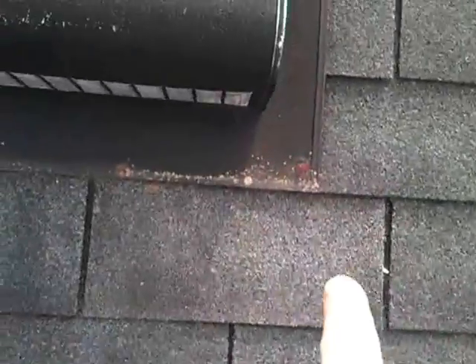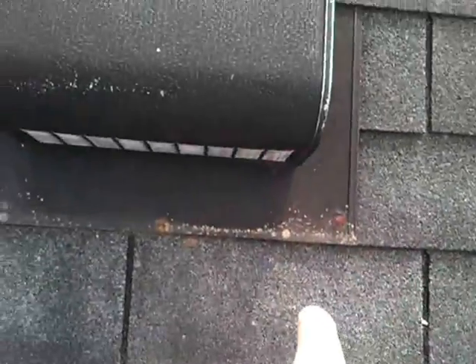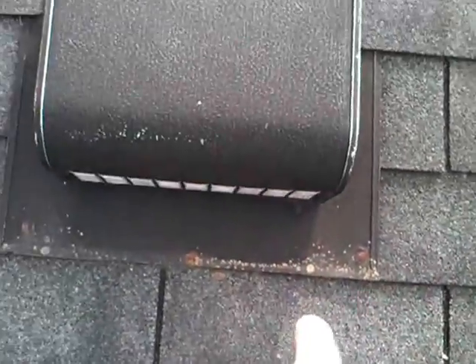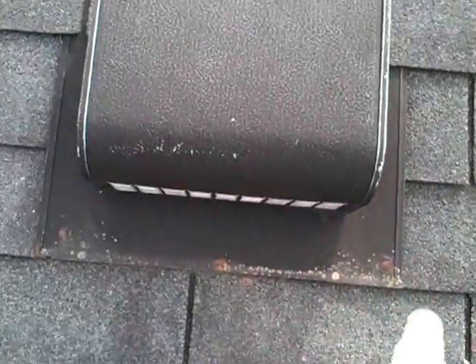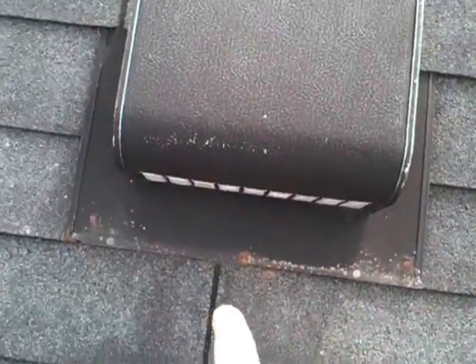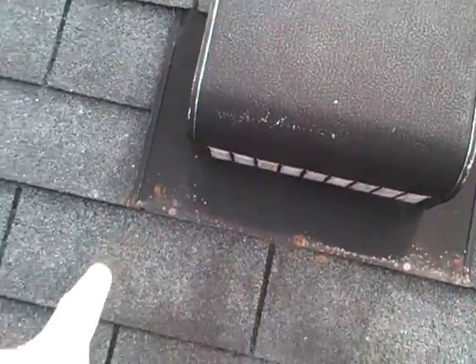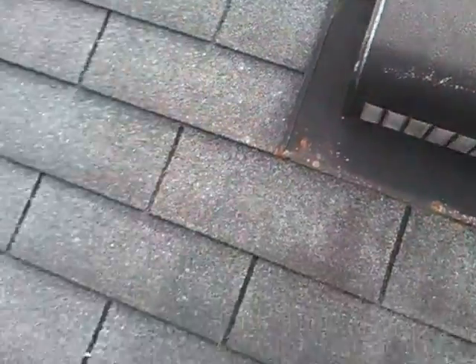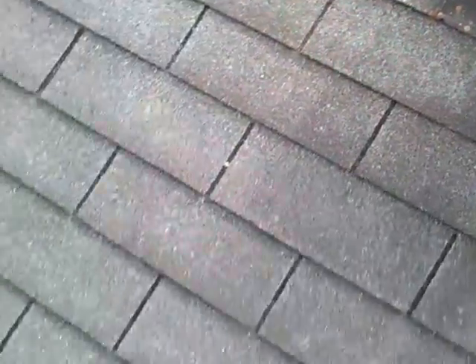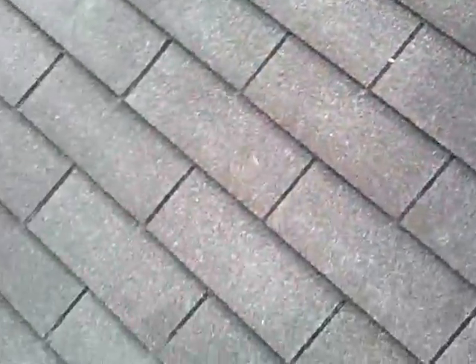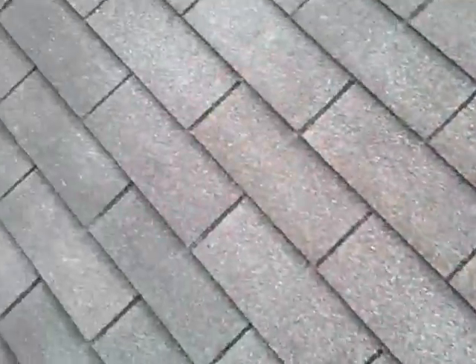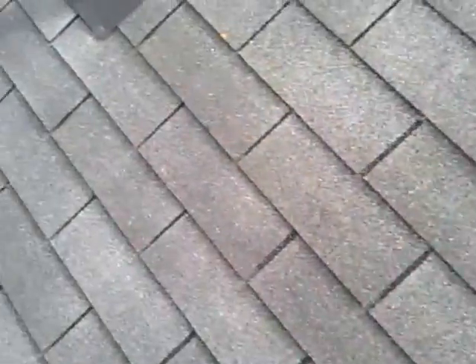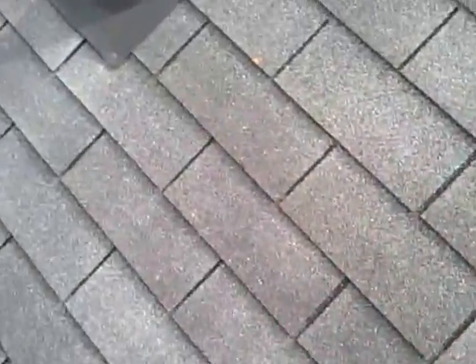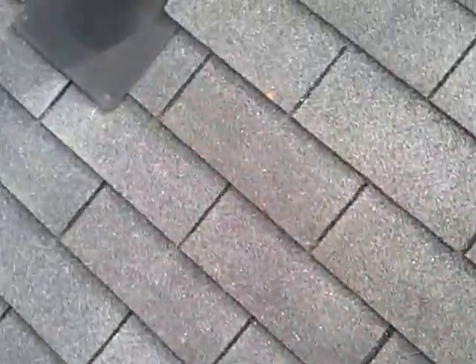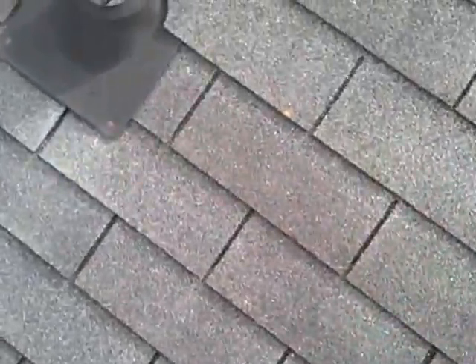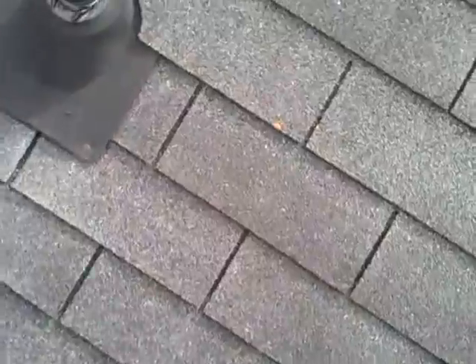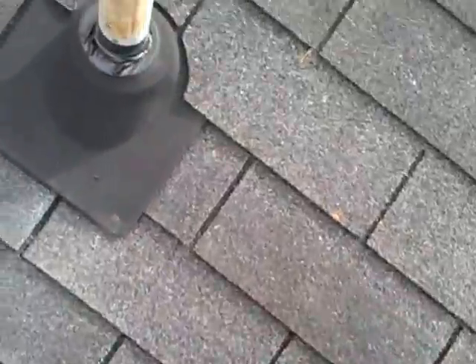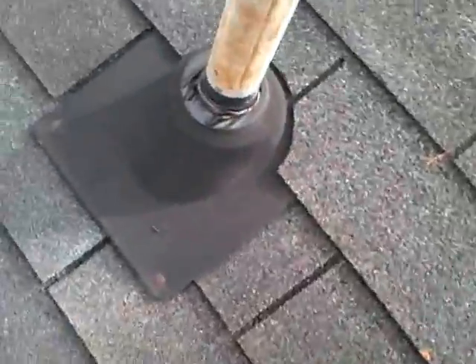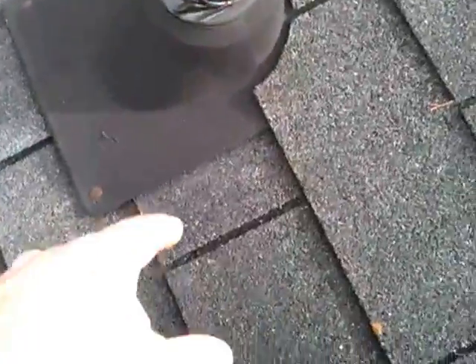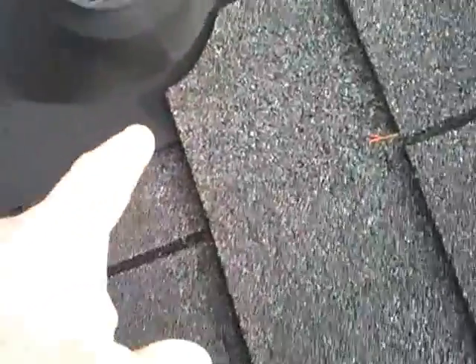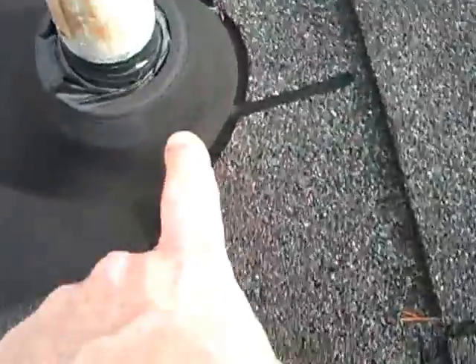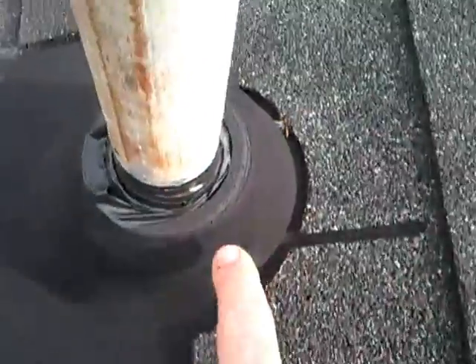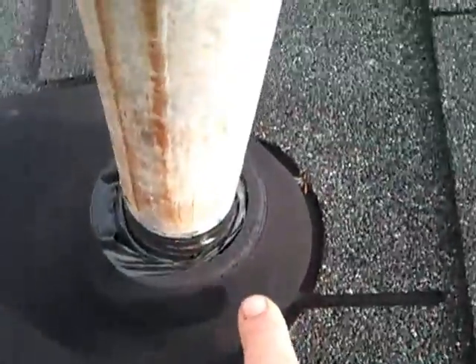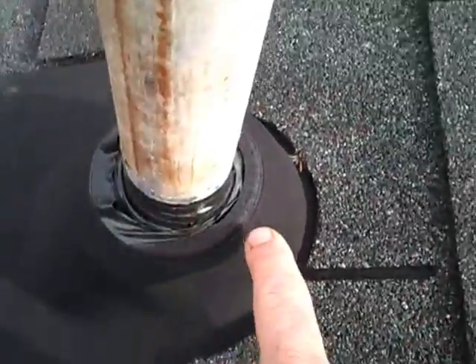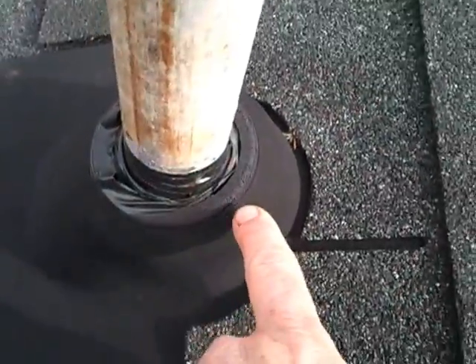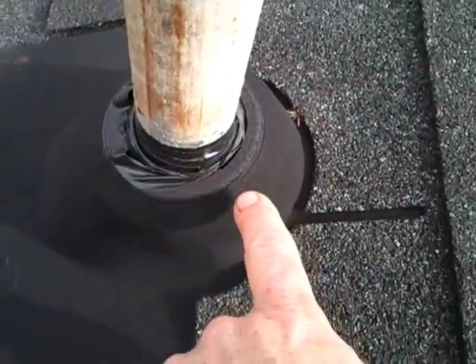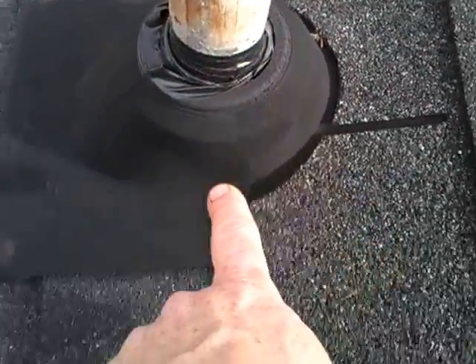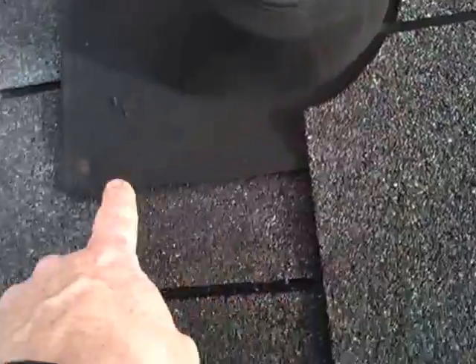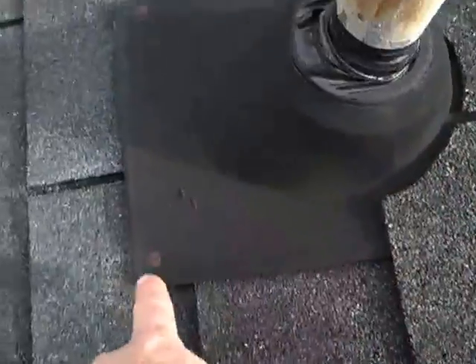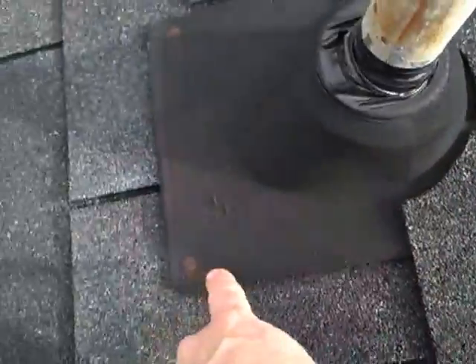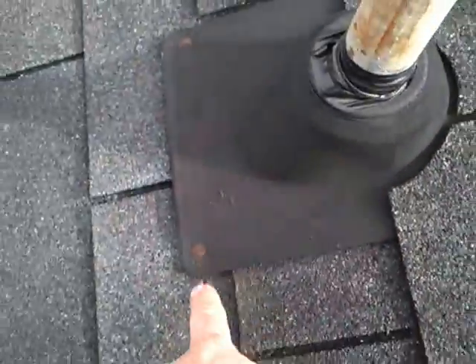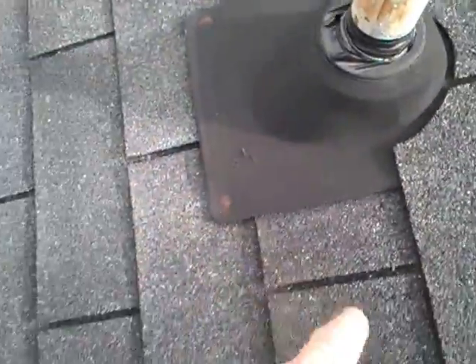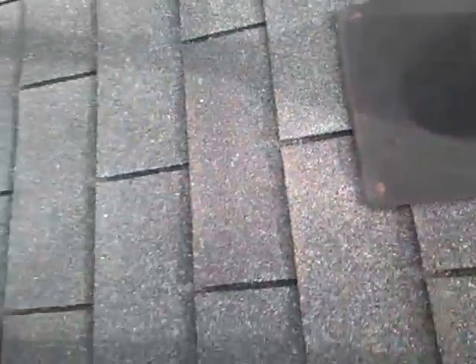Same here on this box vent — no silicone. This roof boot is dry rotting. You can see the crack right here. No silicone.